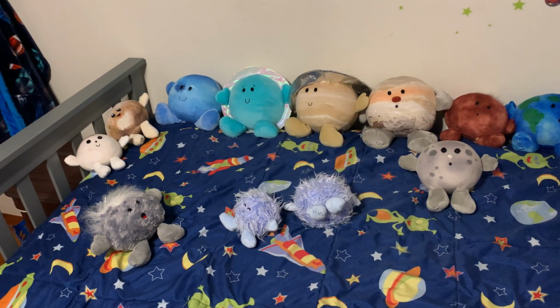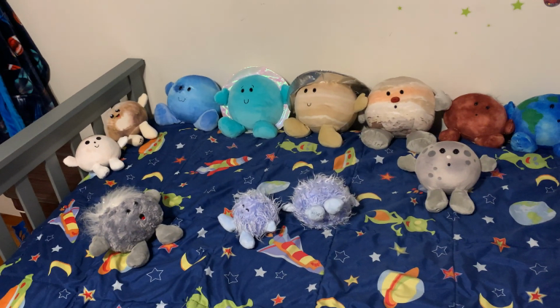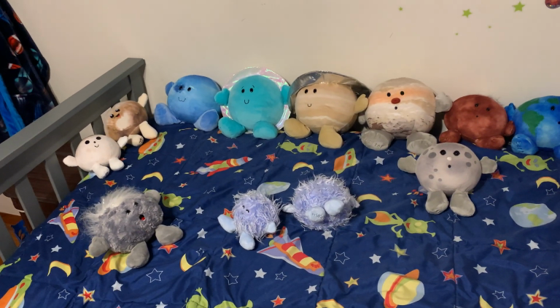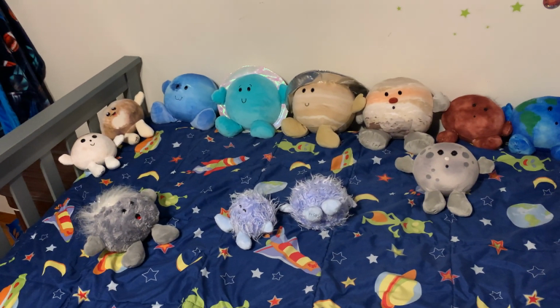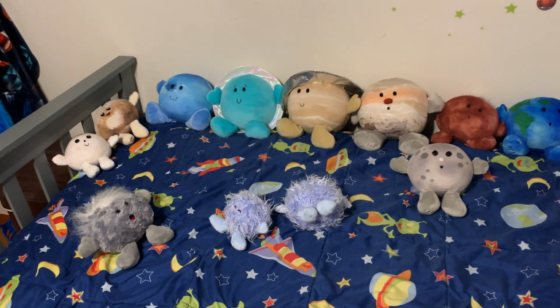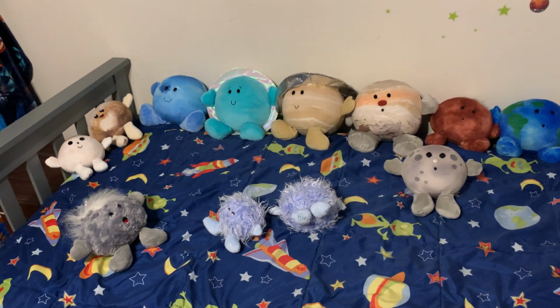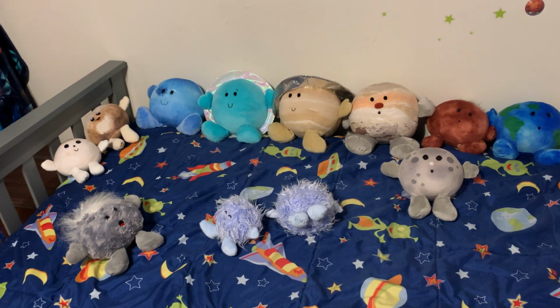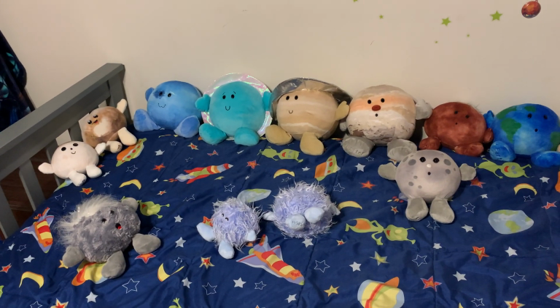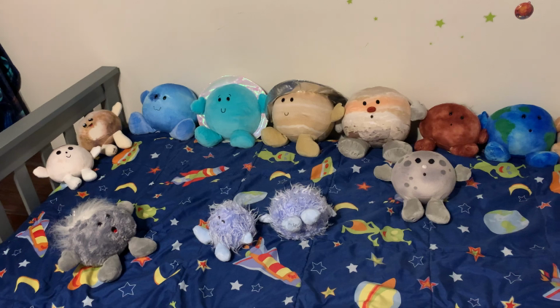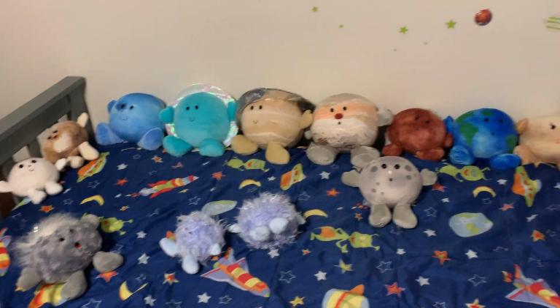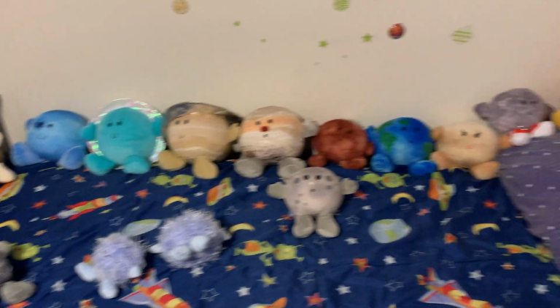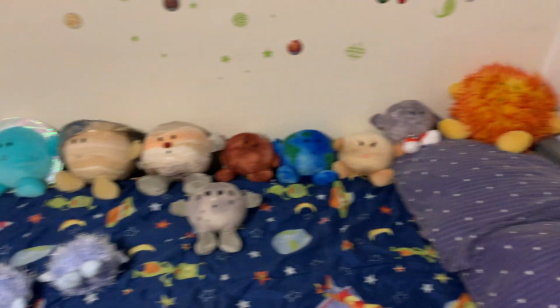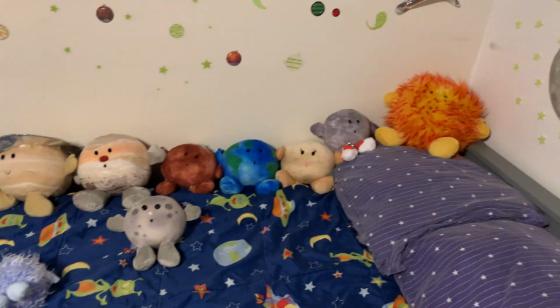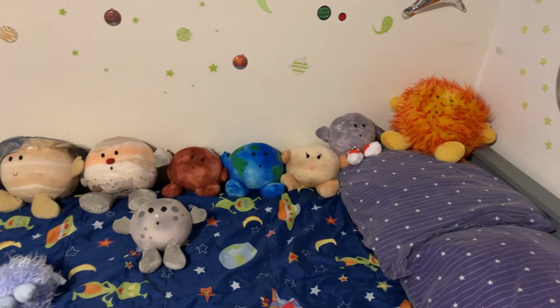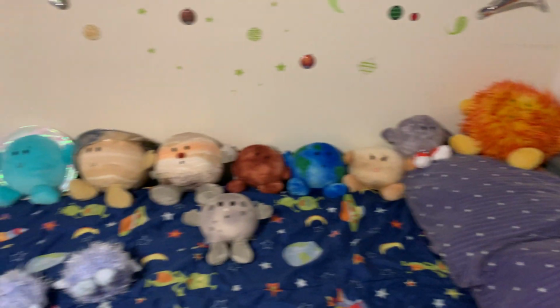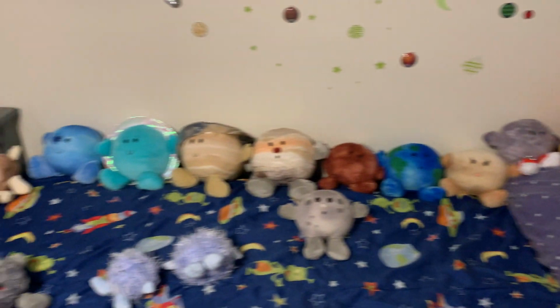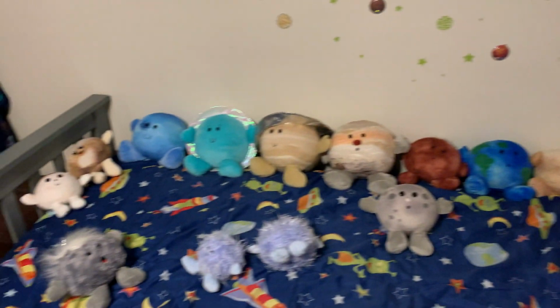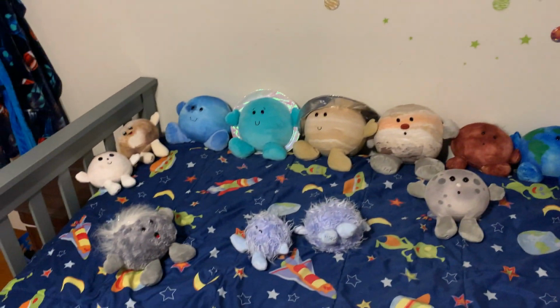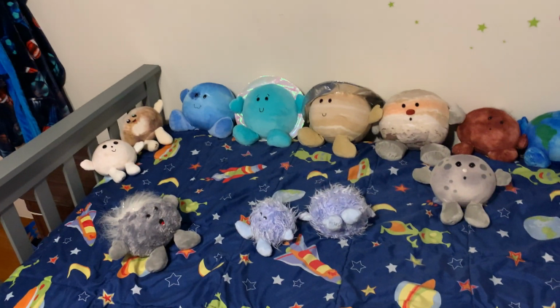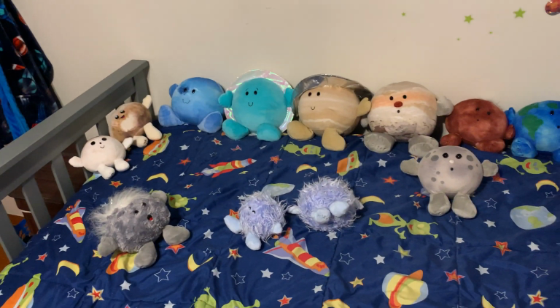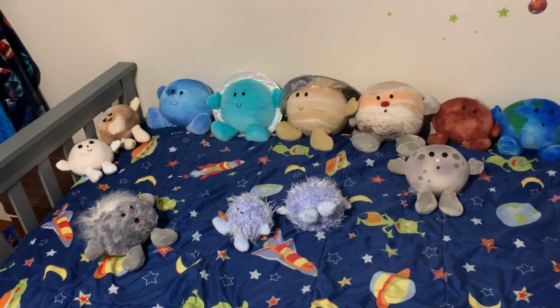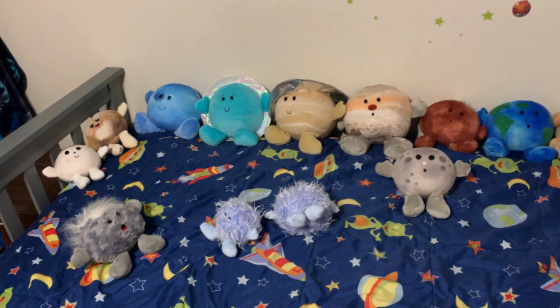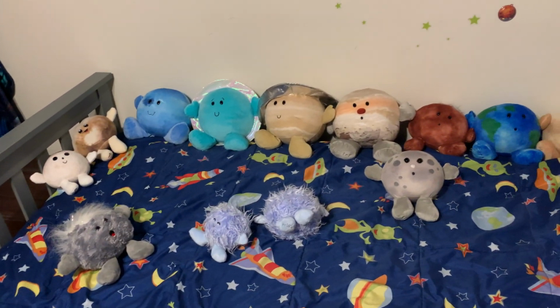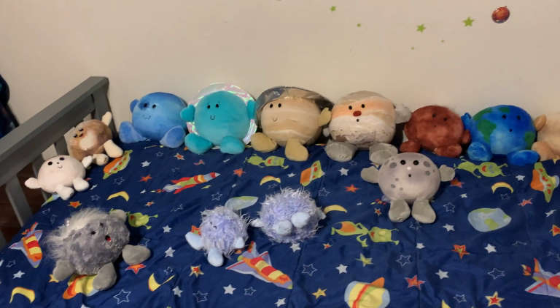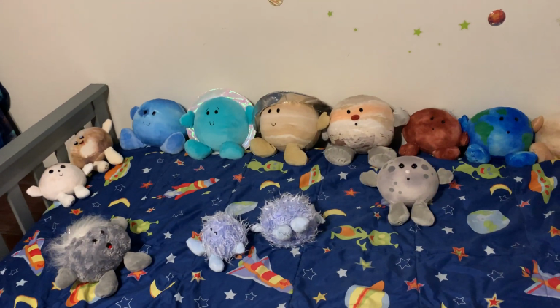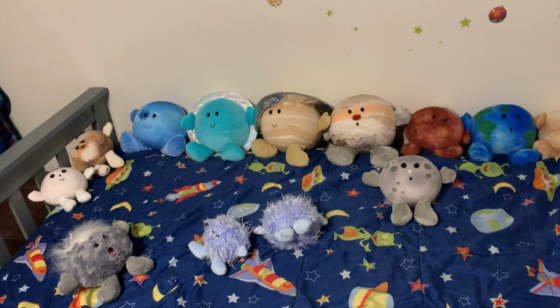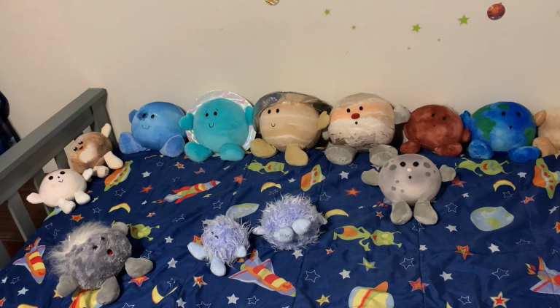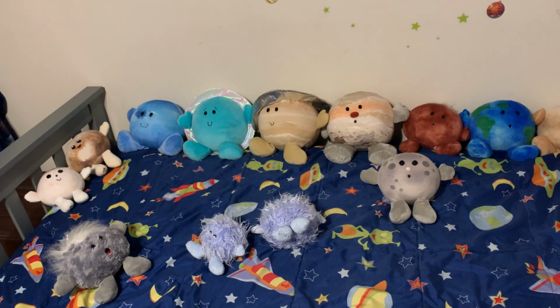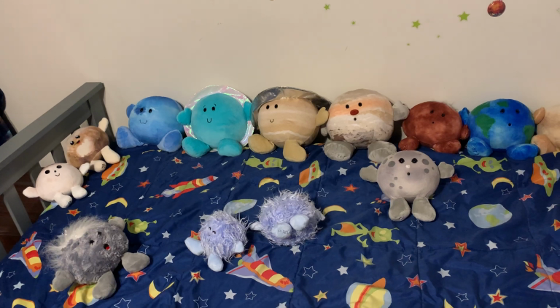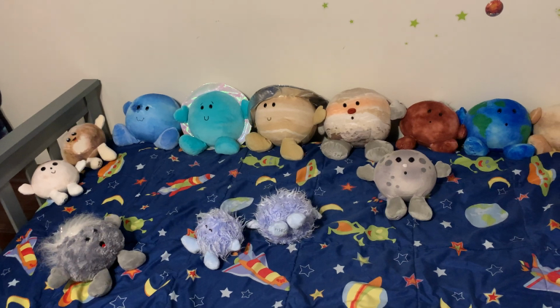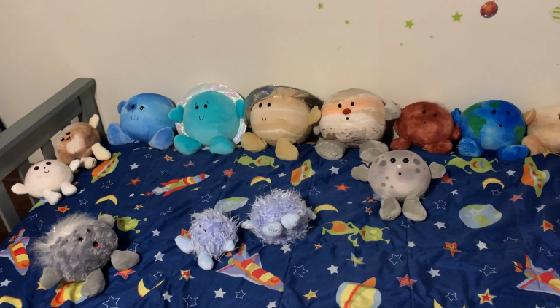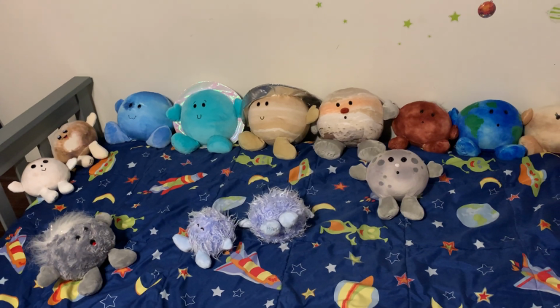This is a nice collection to have. If you guys are interested in buying this, just click on the link below. Thanks for watching.